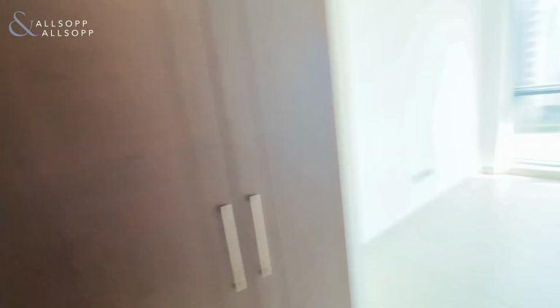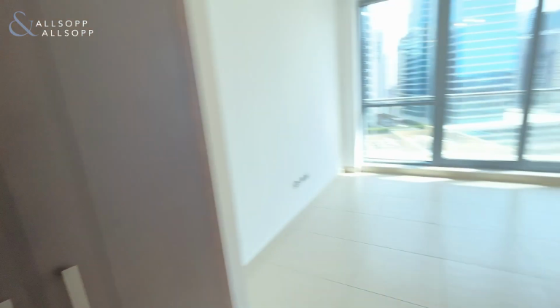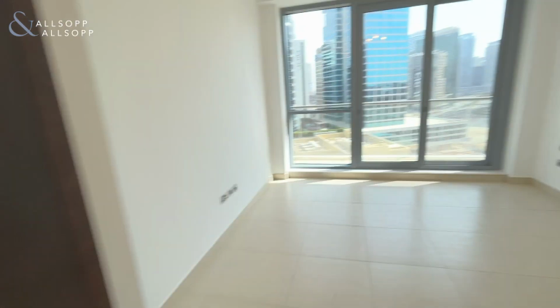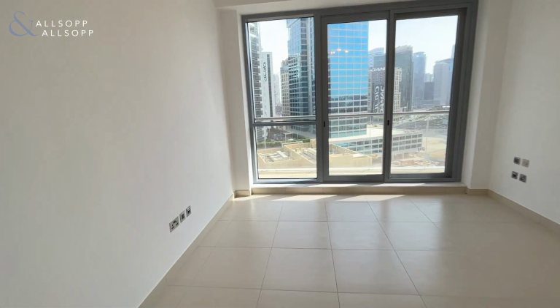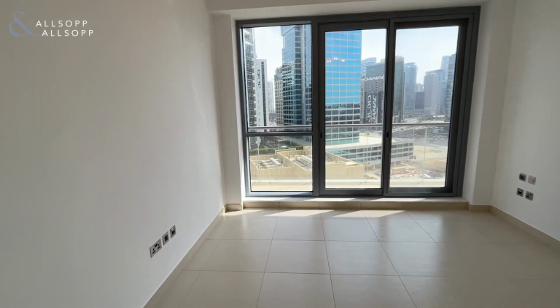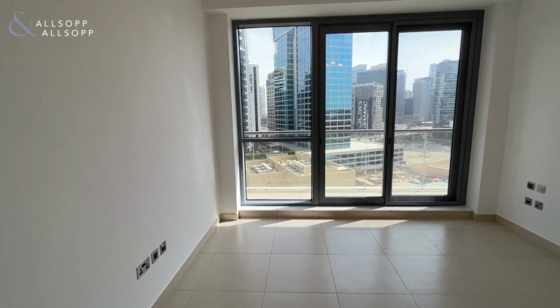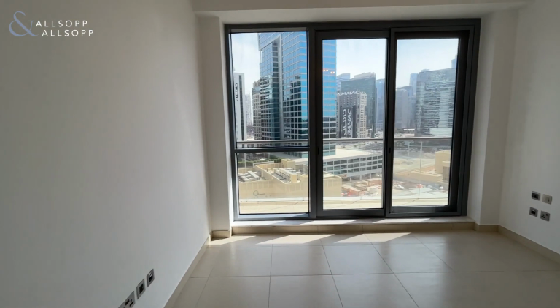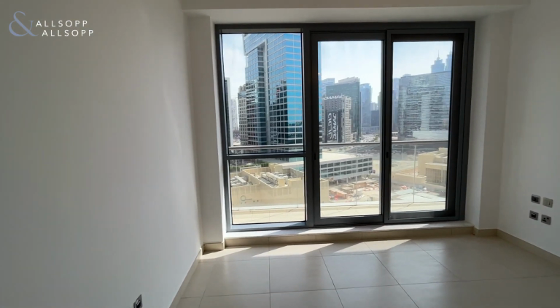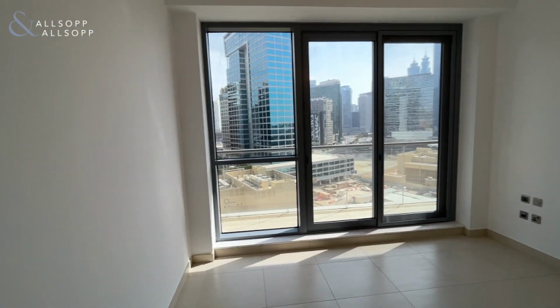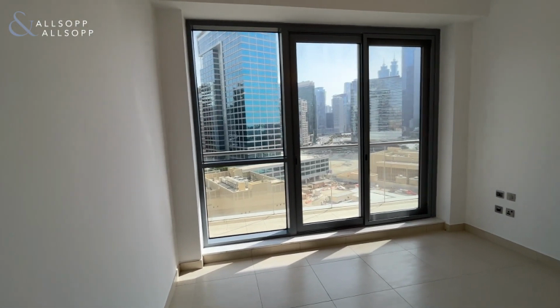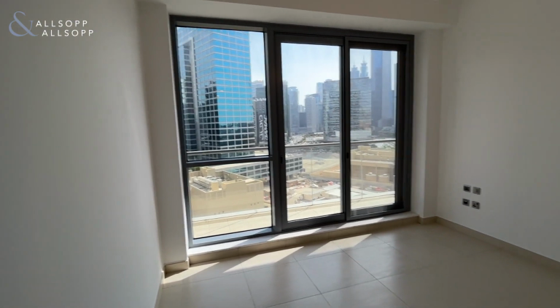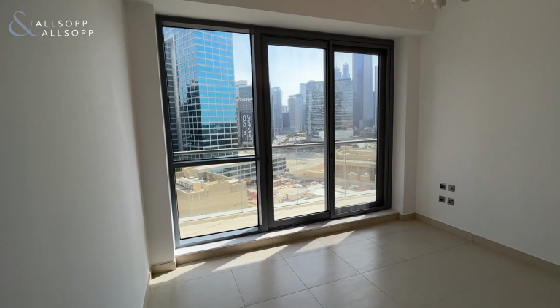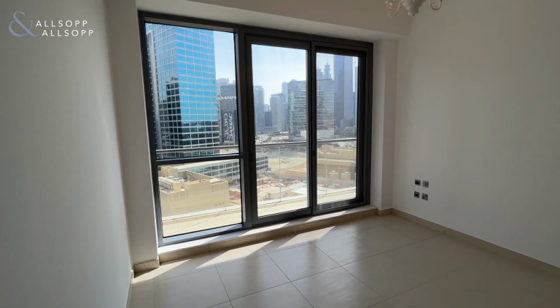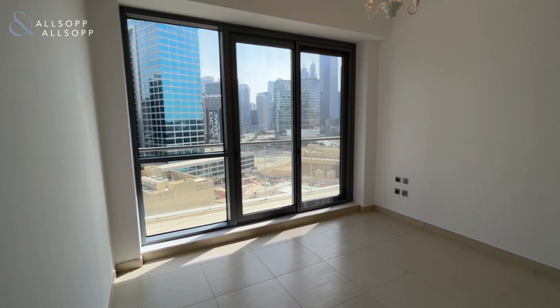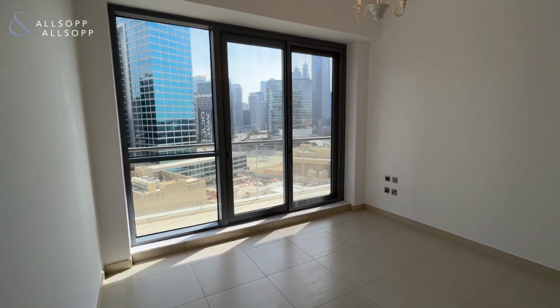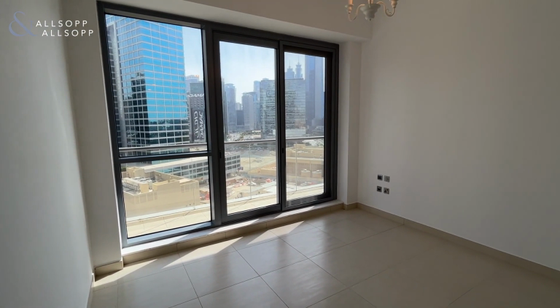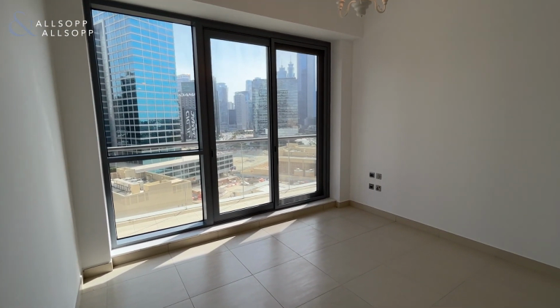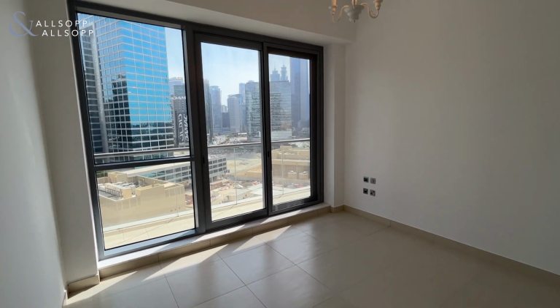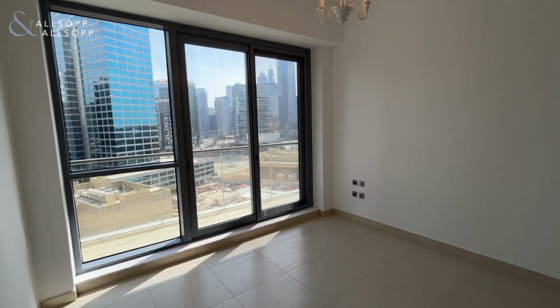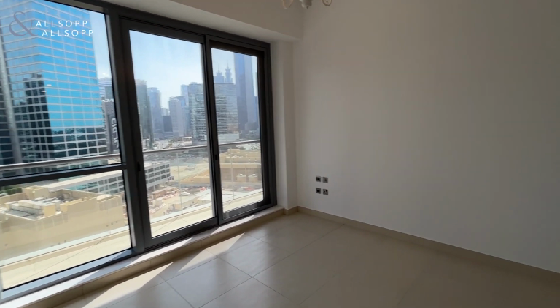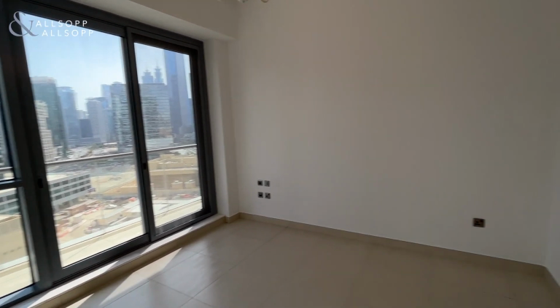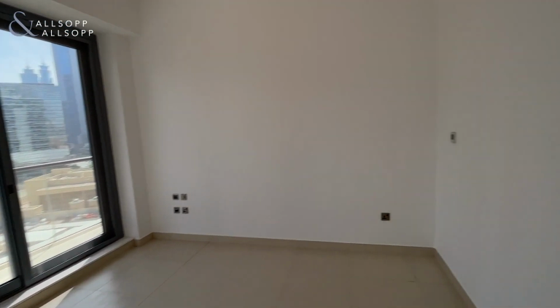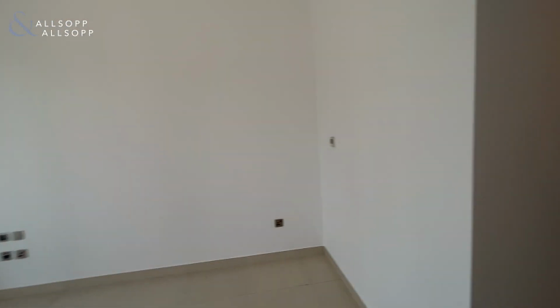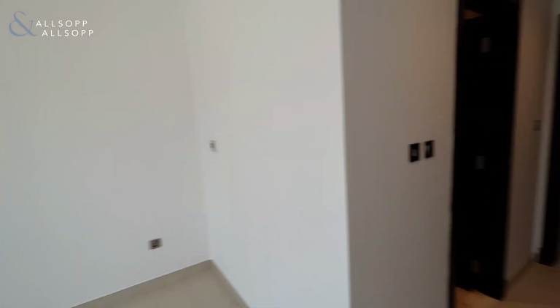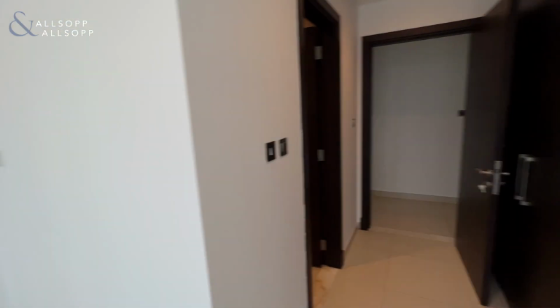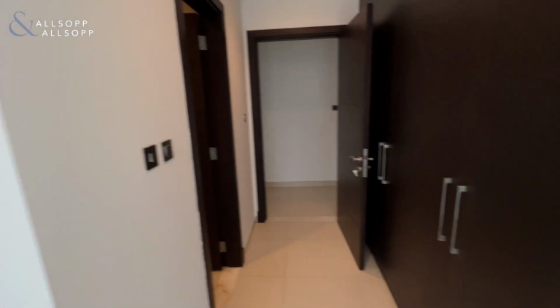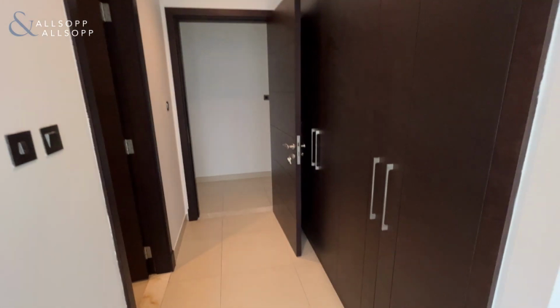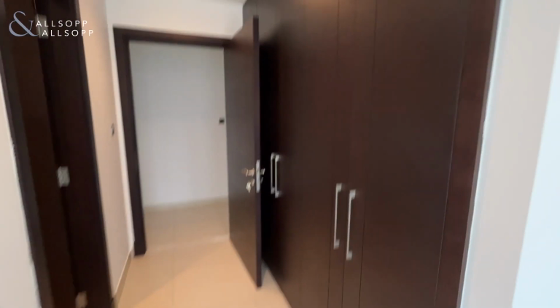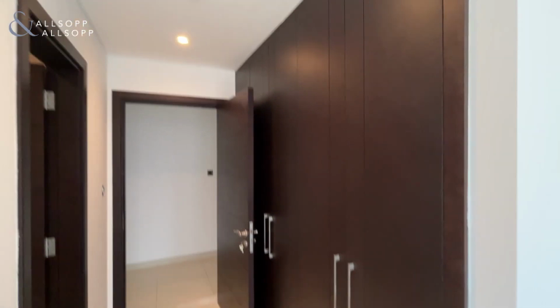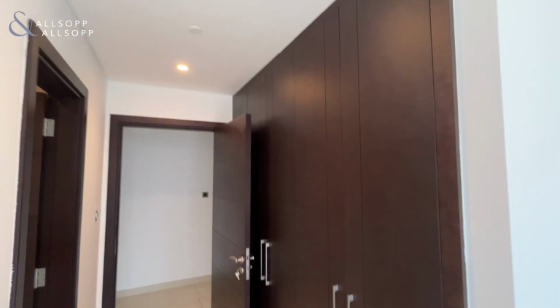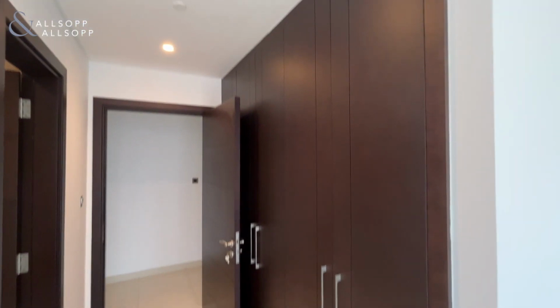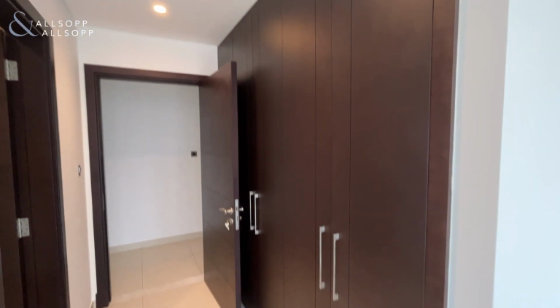You can access the balcony from all three rooms here — from the two bedrooms and the living area. And you have your storage space there.